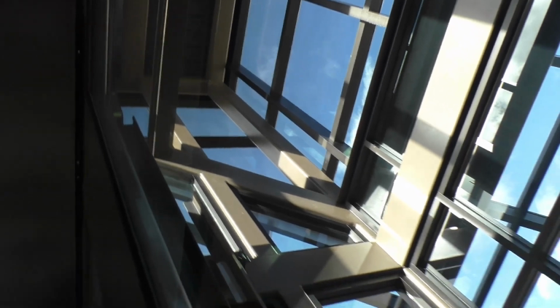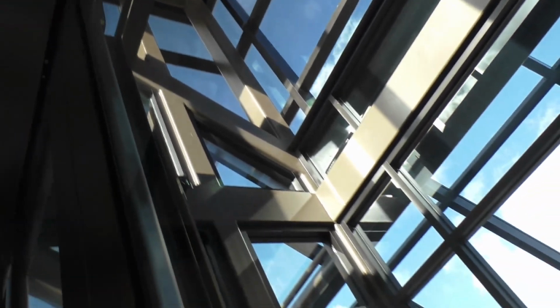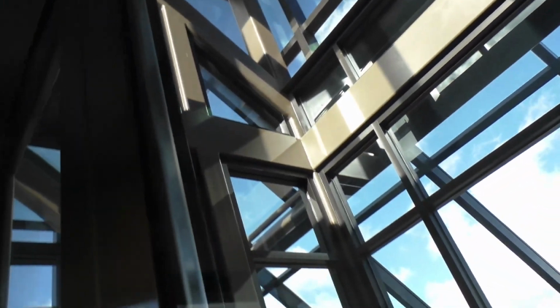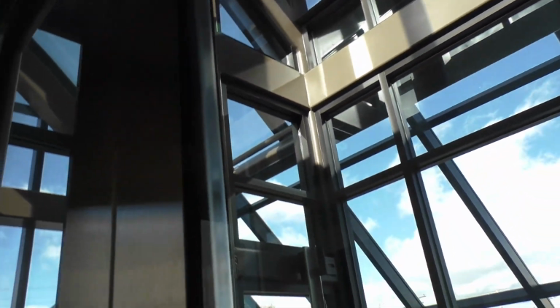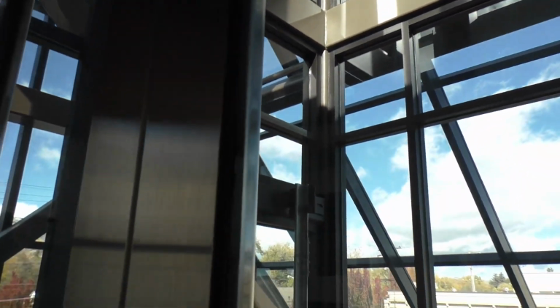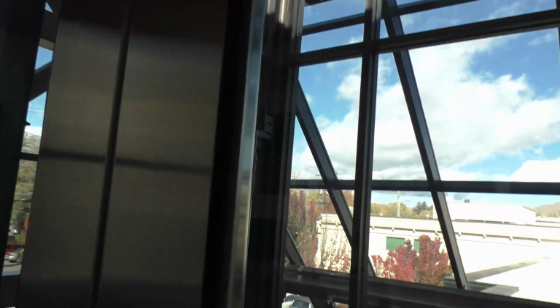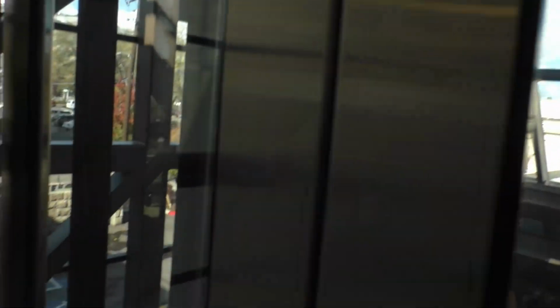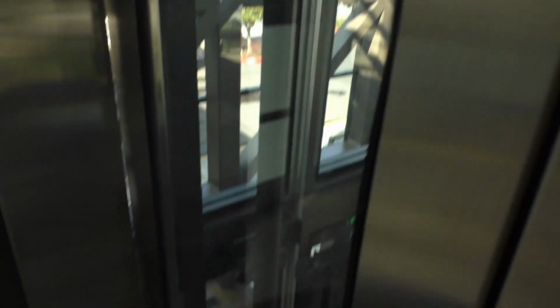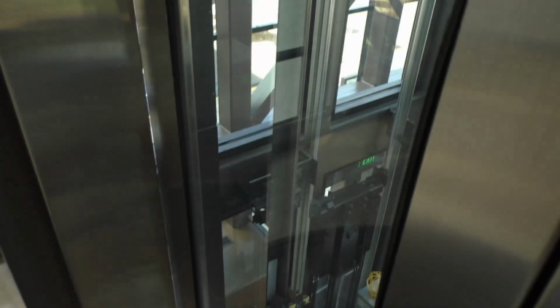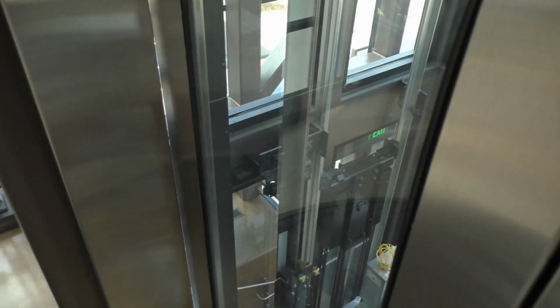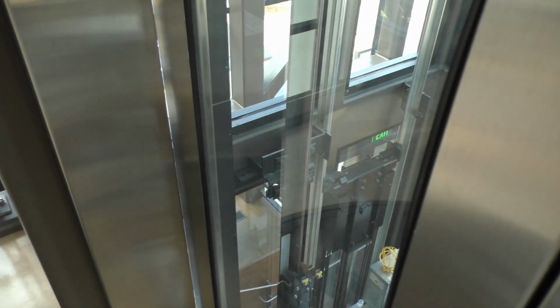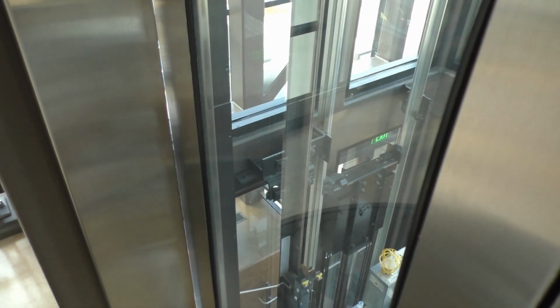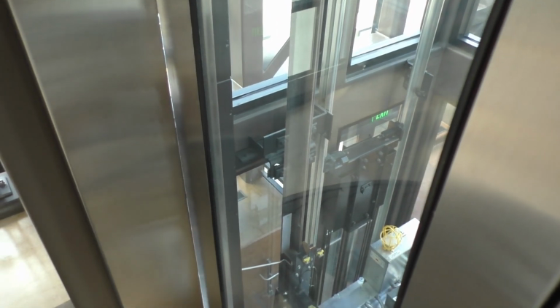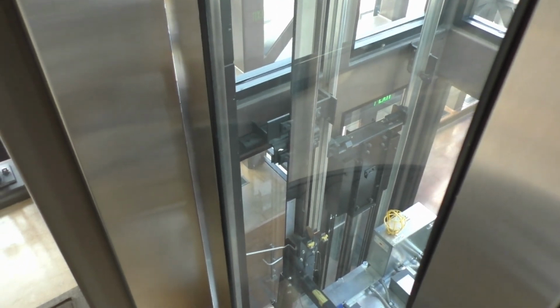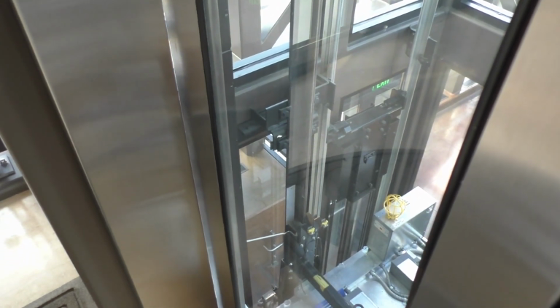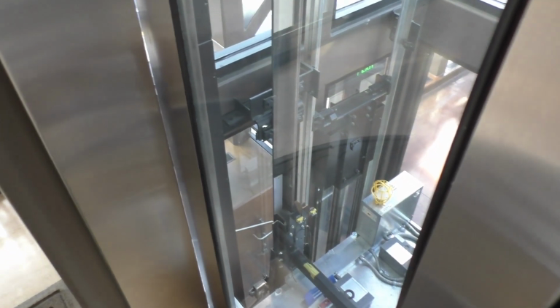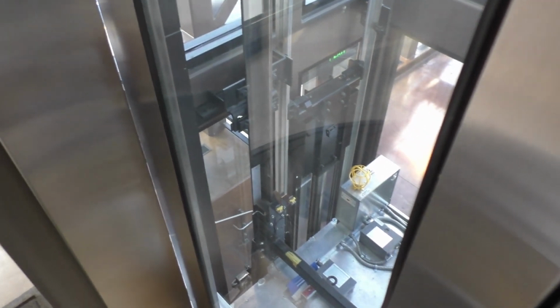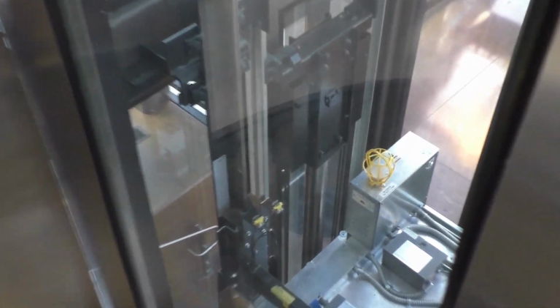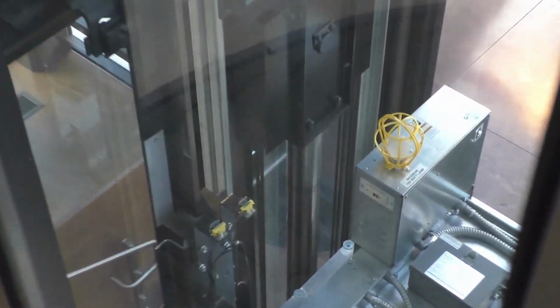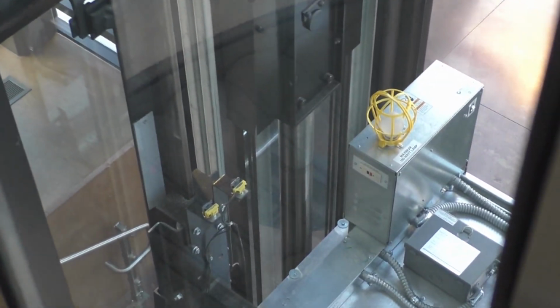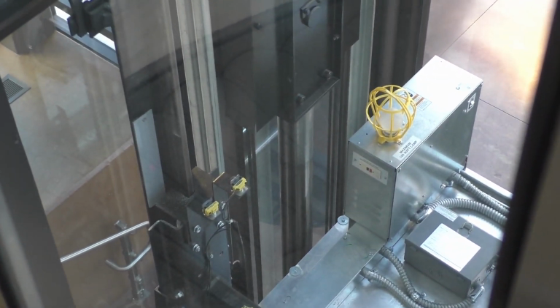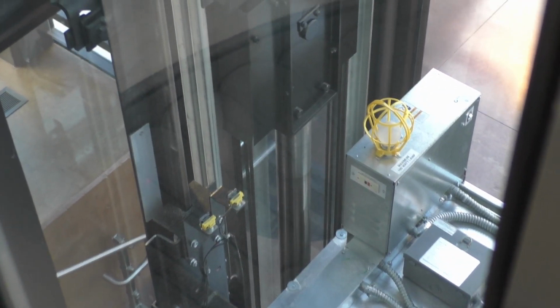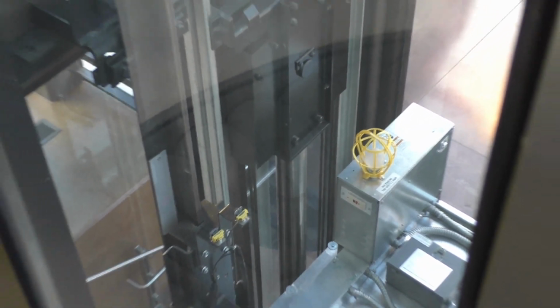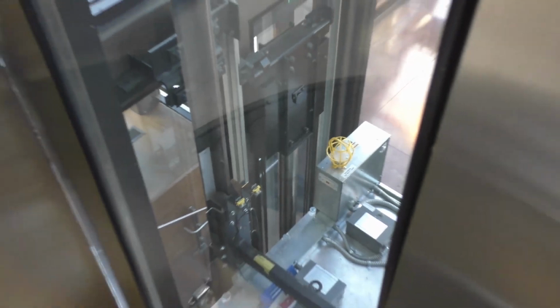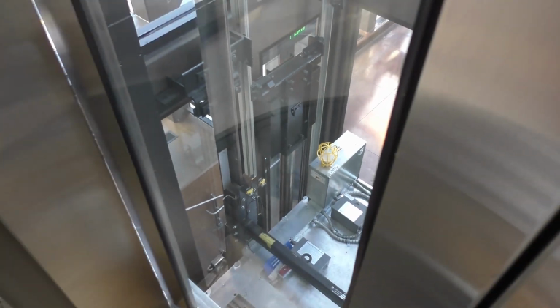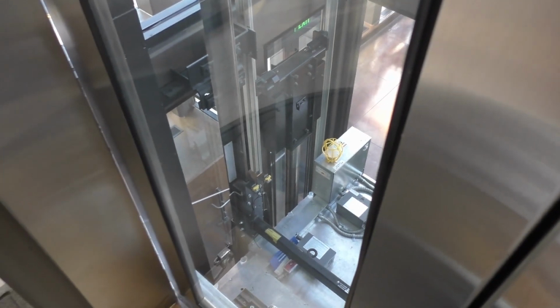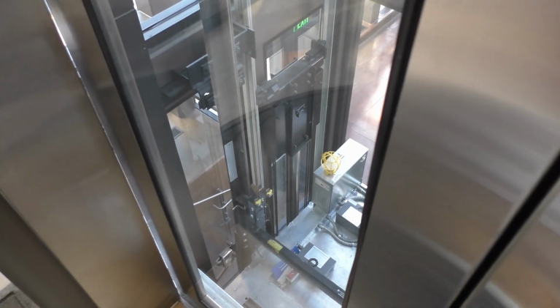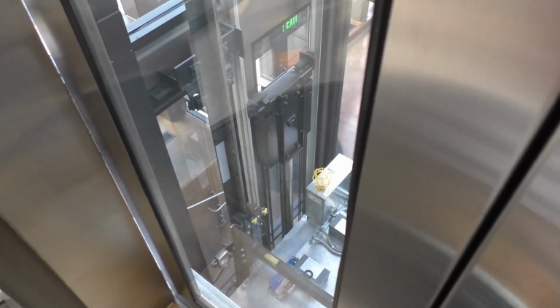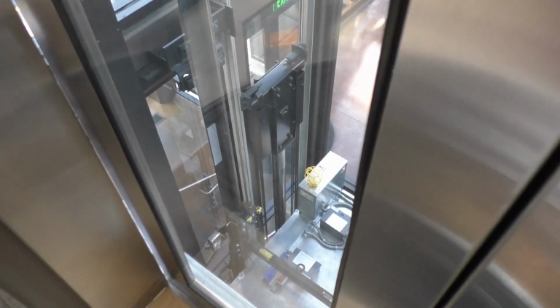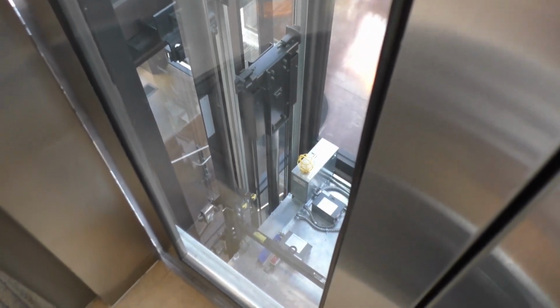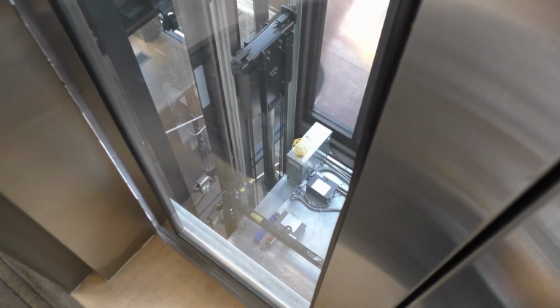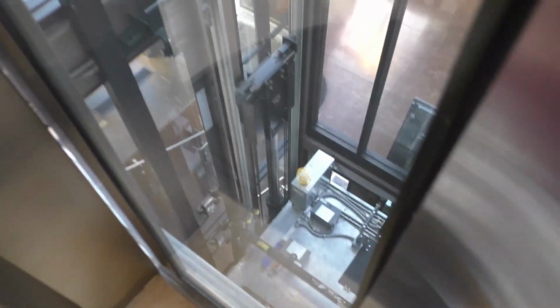It's a hydraulic. We saw the wheels outside. Telescoping hydro — look at that. The wheels outside move when the elevator moves.